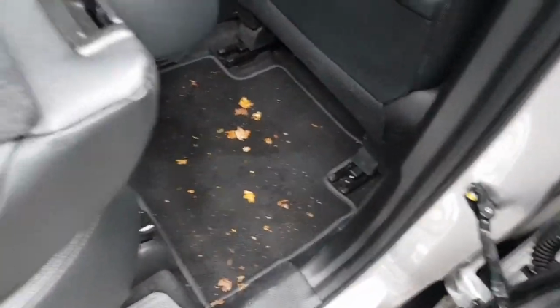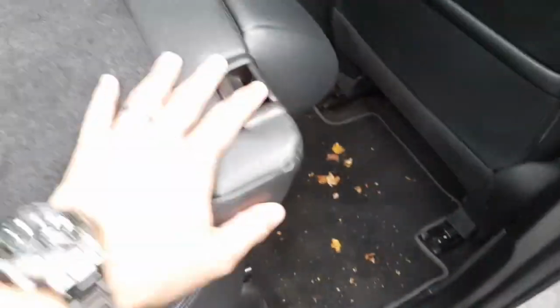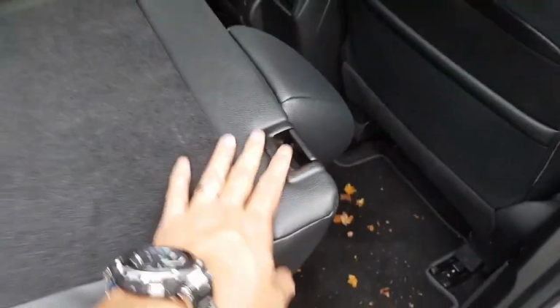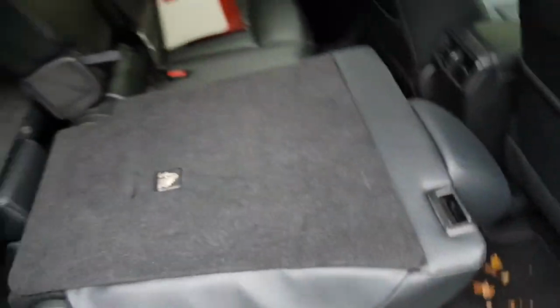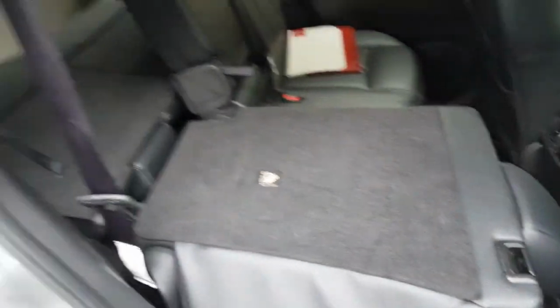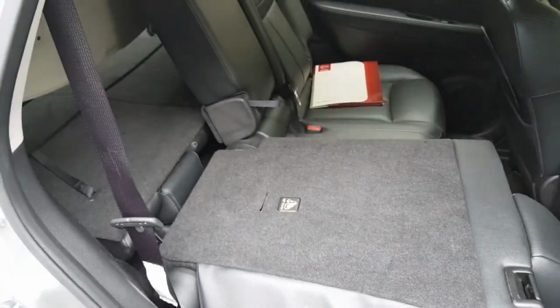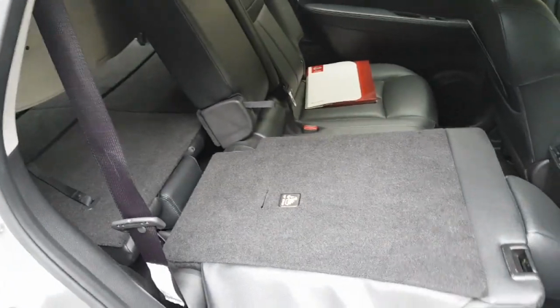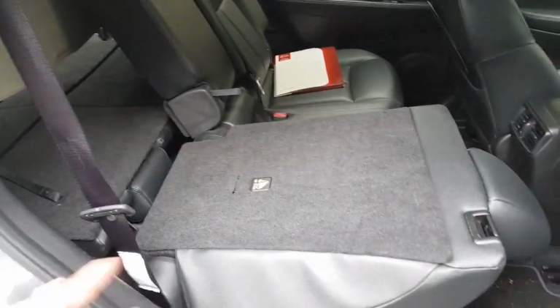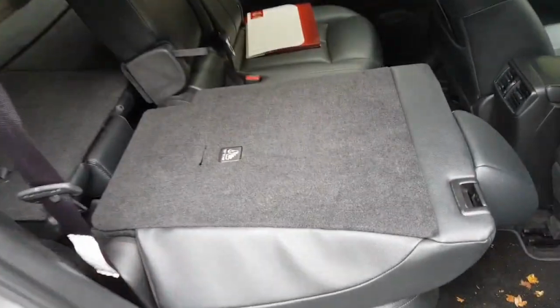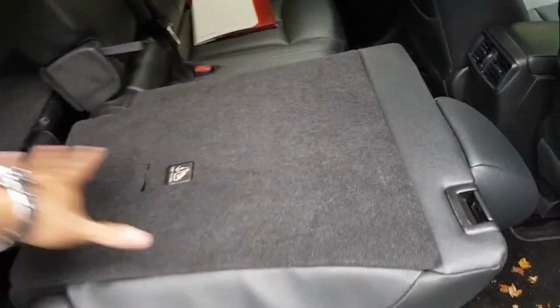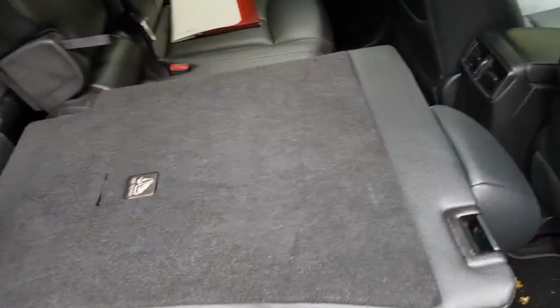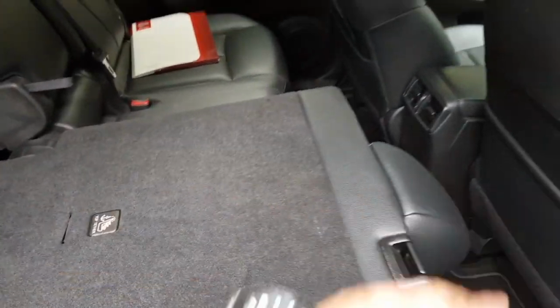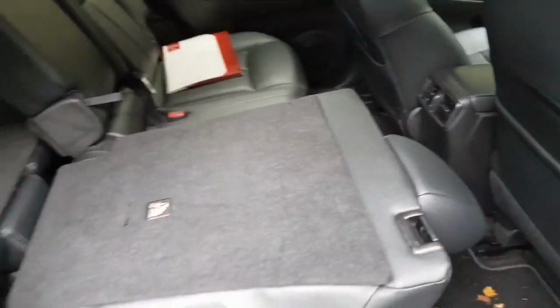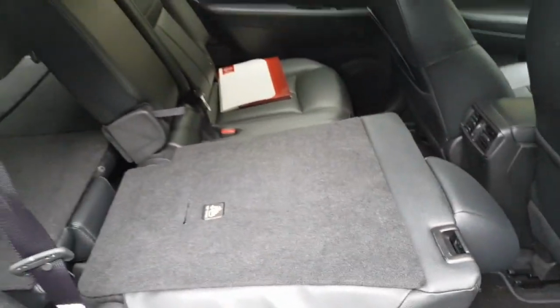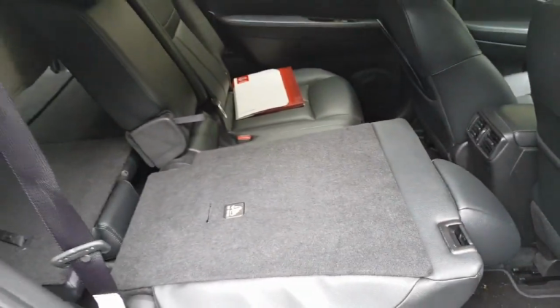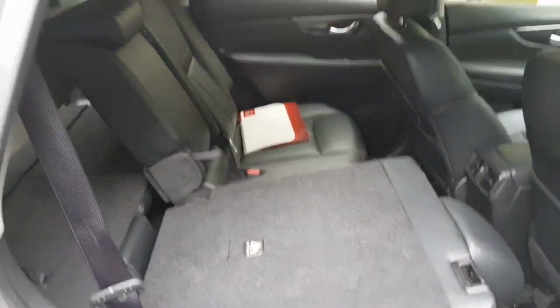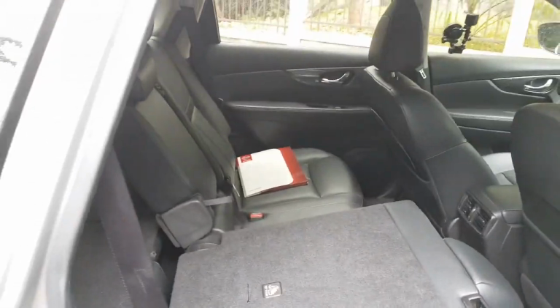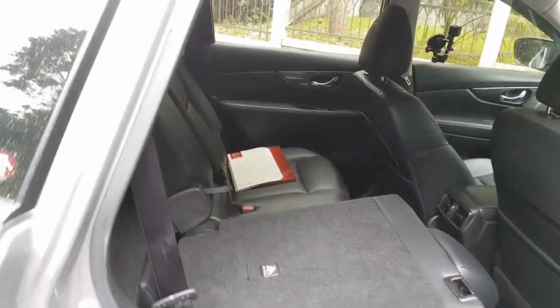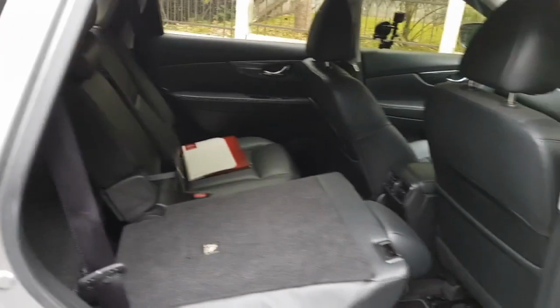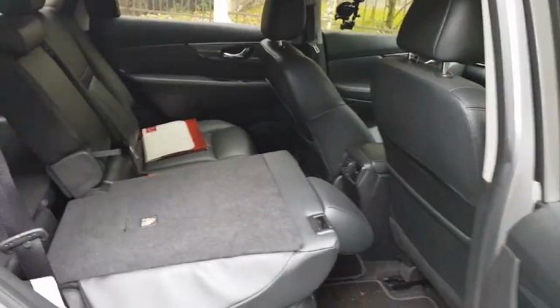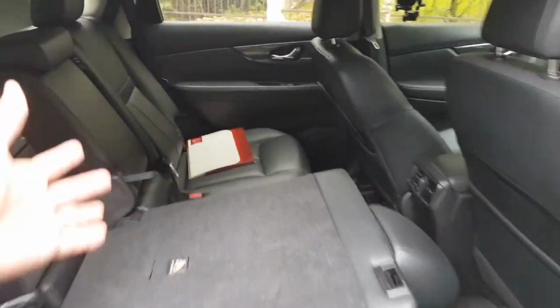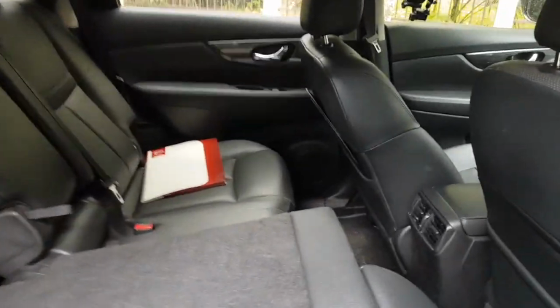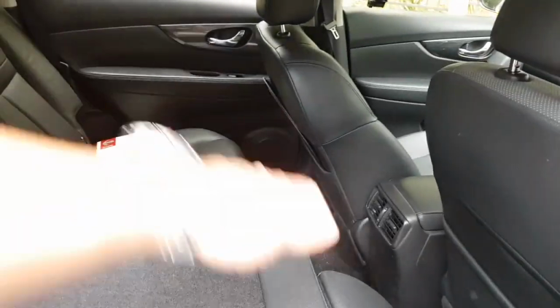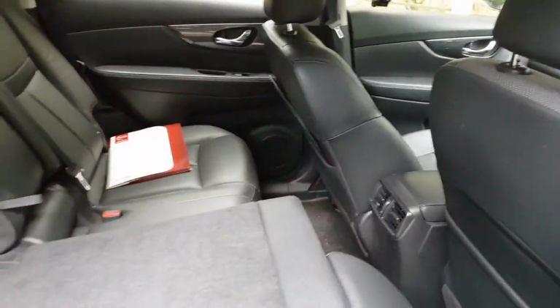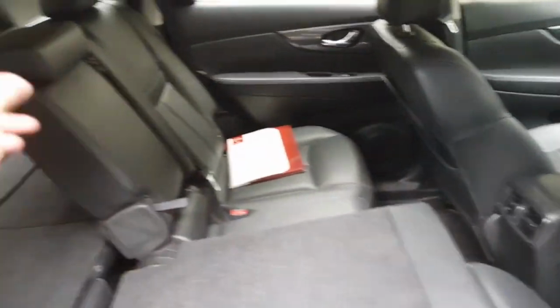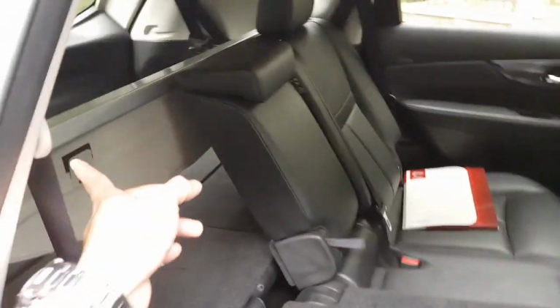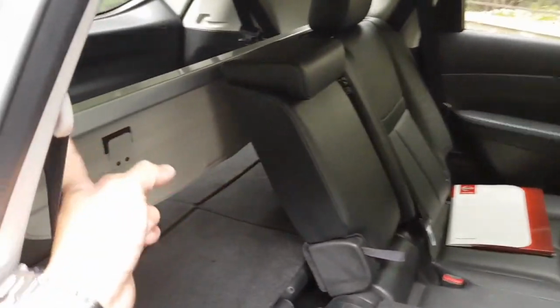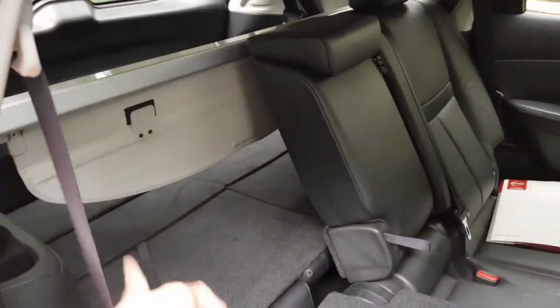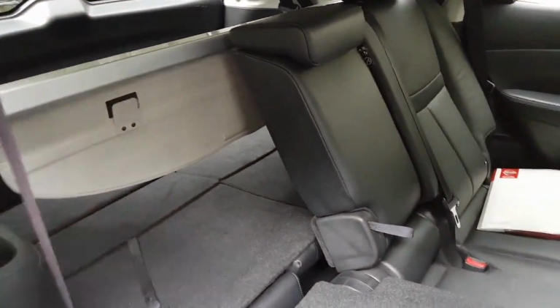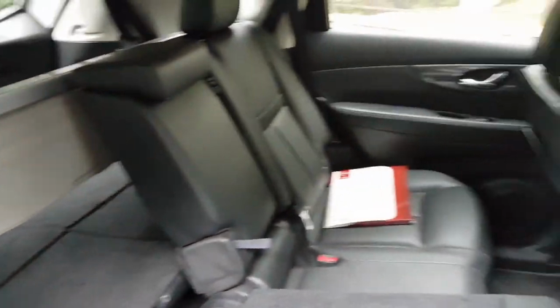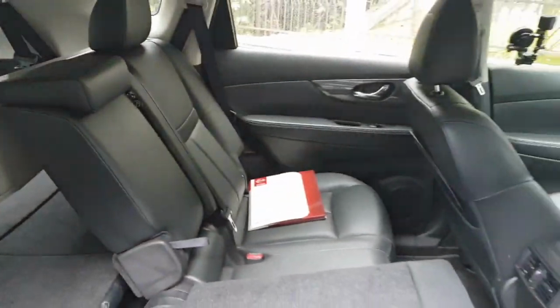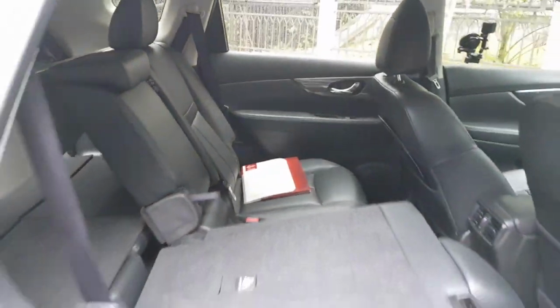The seat can be folded flat, so it's very functional — you can carry a lot of things once all the seats are folded flat, and you can keep the tonneau cover inside there. Then it's super spacious, though the height from floor to ceiling is not as tall as you might expect.